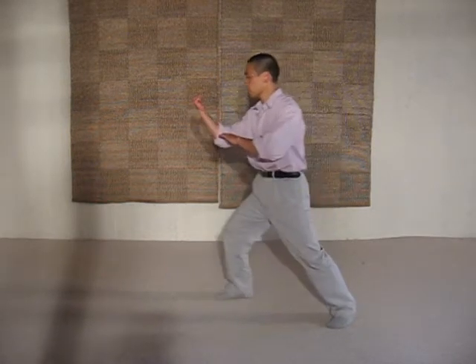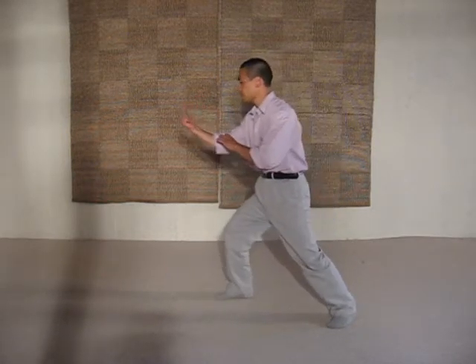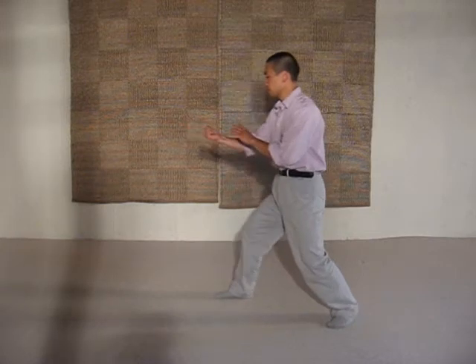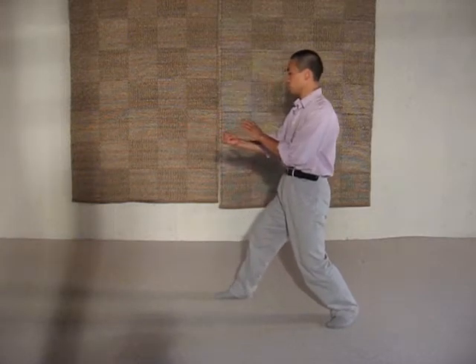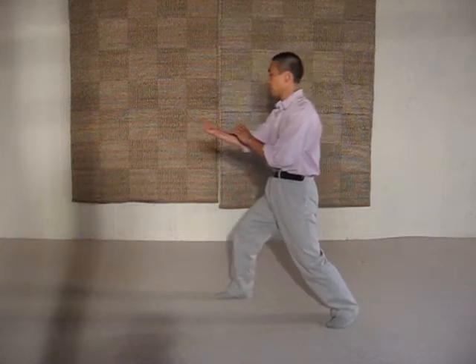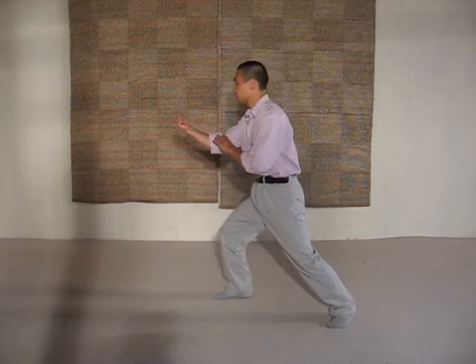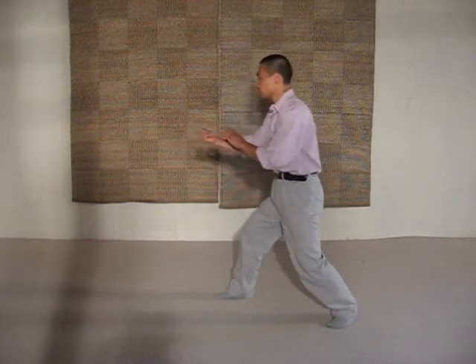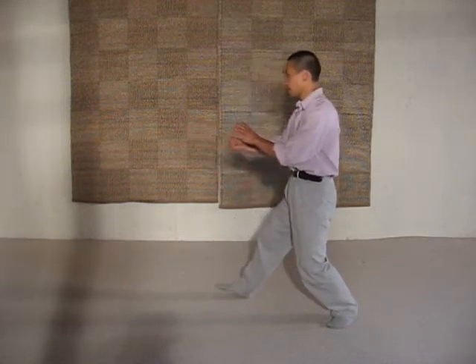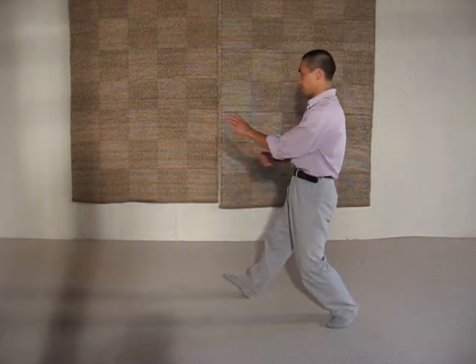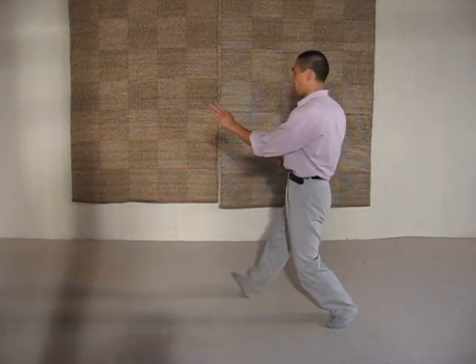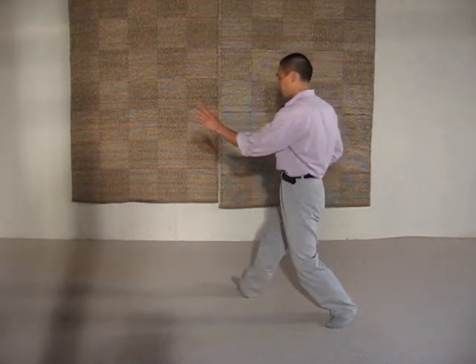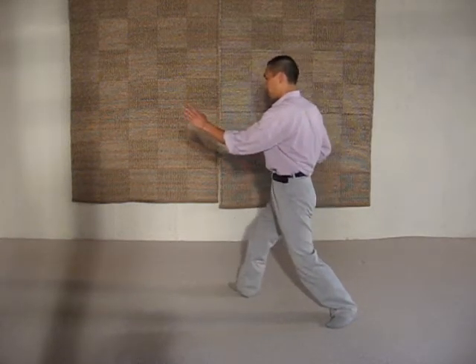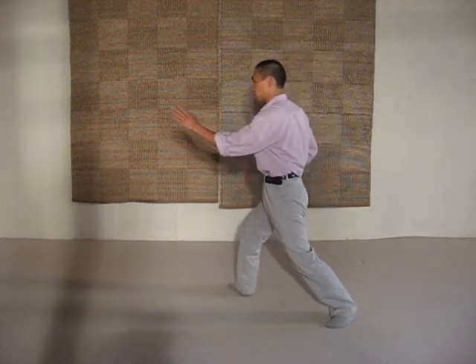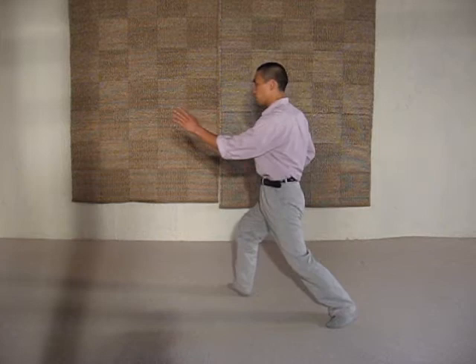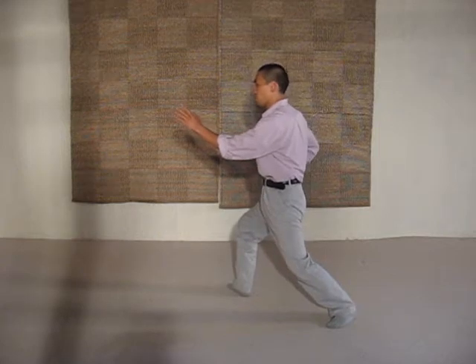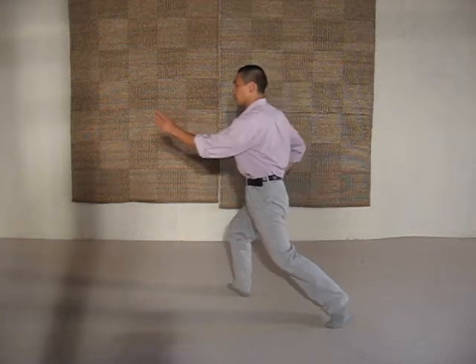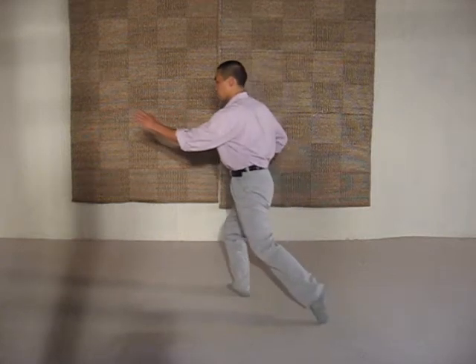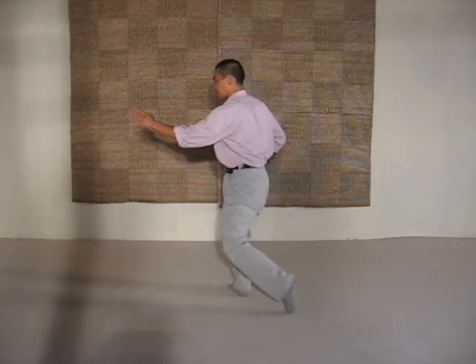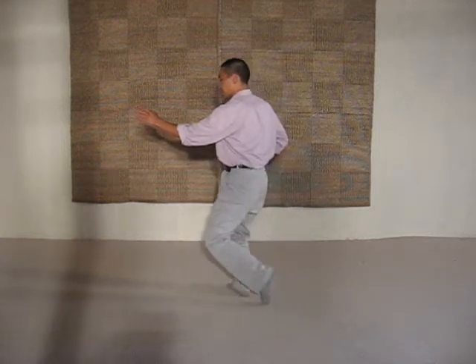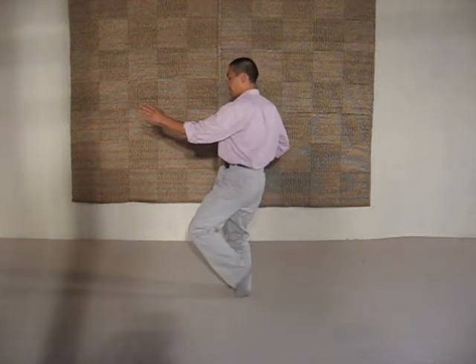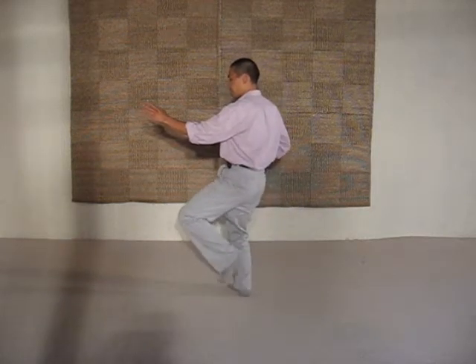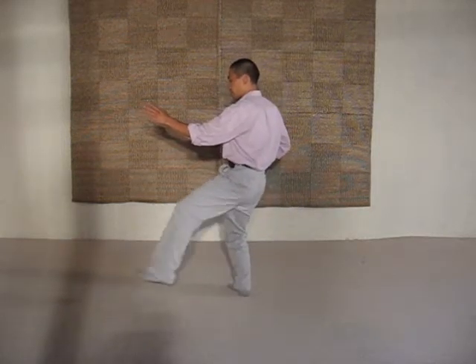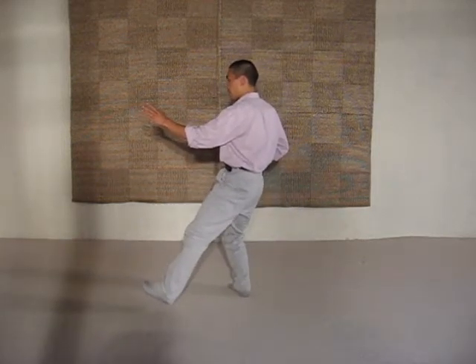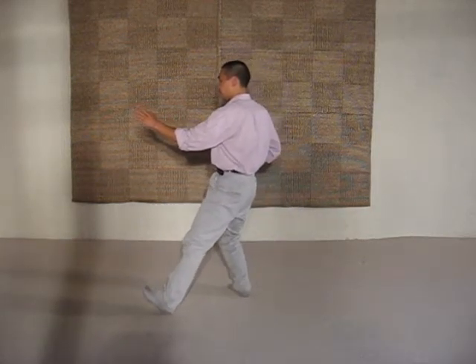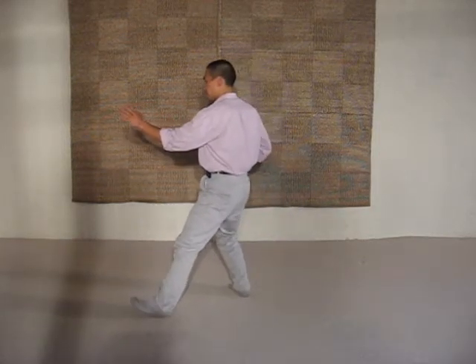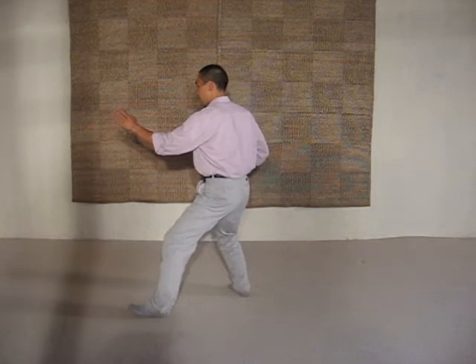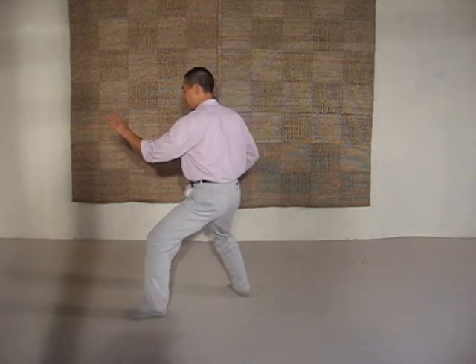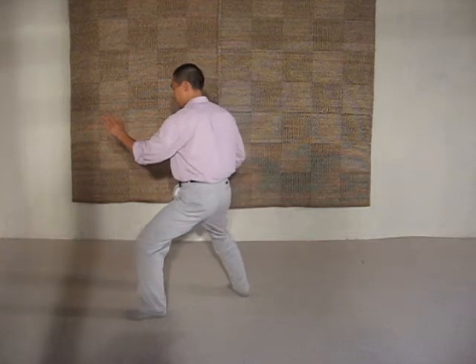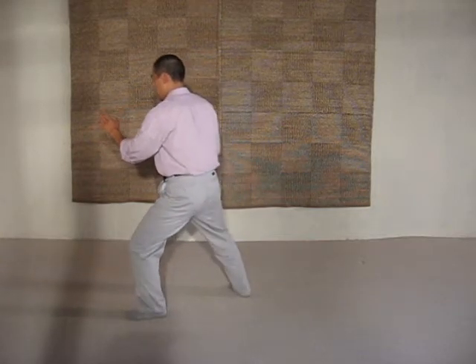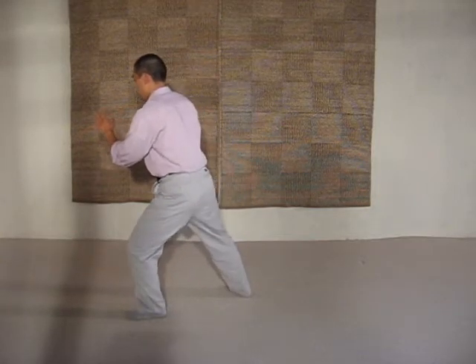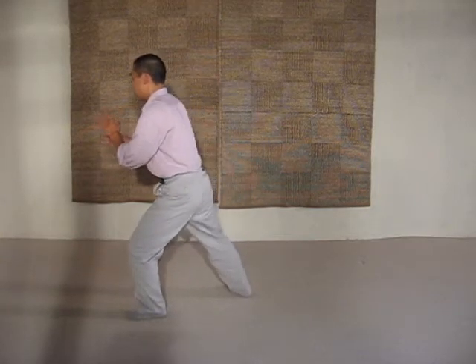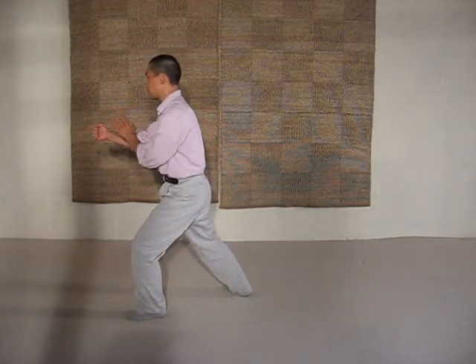So from here you shift back. First shift back. Turn. And then you shift forward. You secure your weight. And then you step. And then you shift and turn.